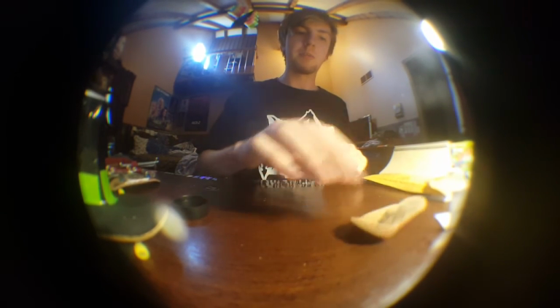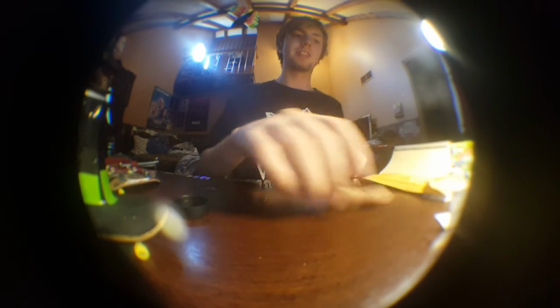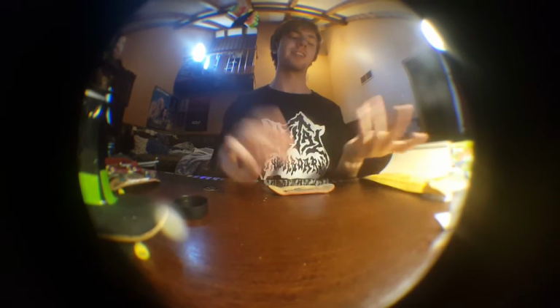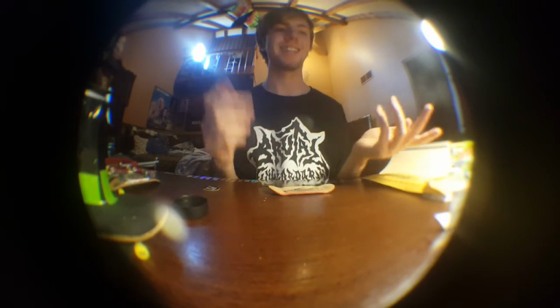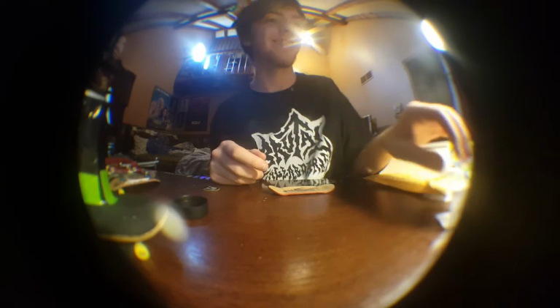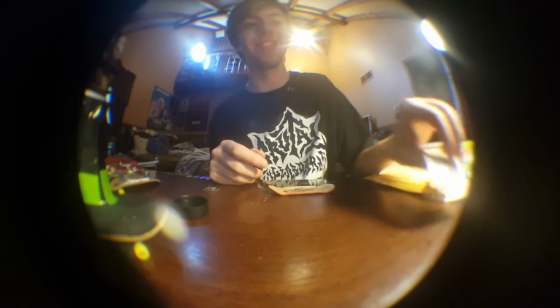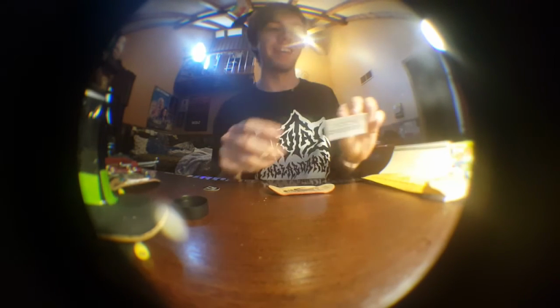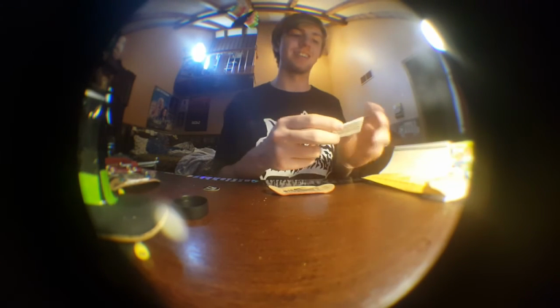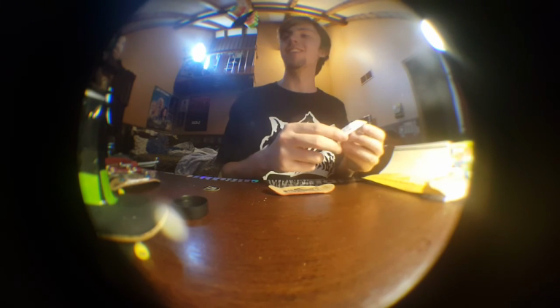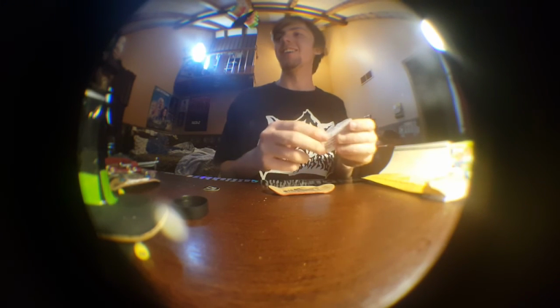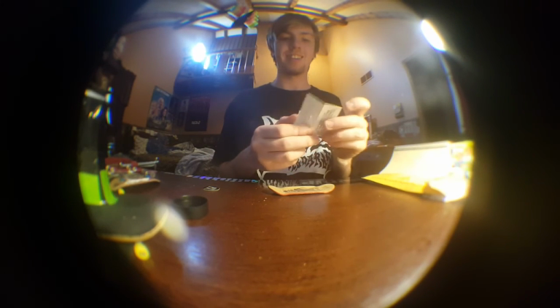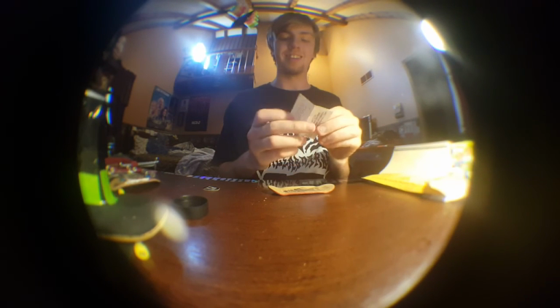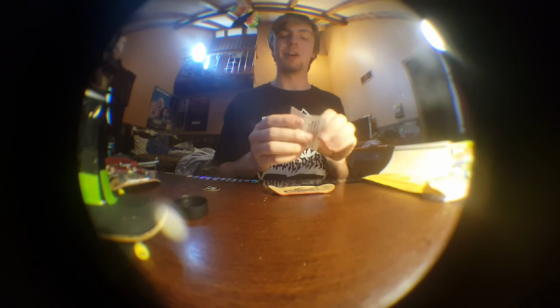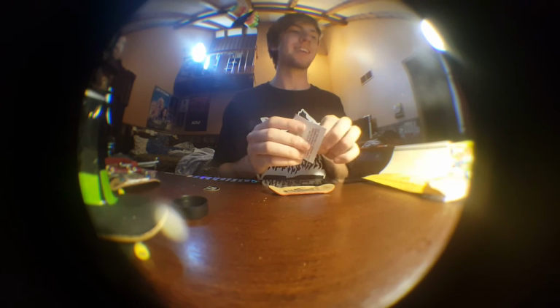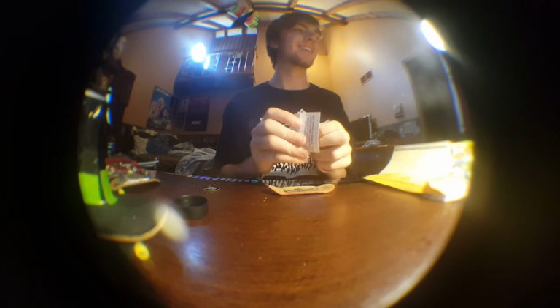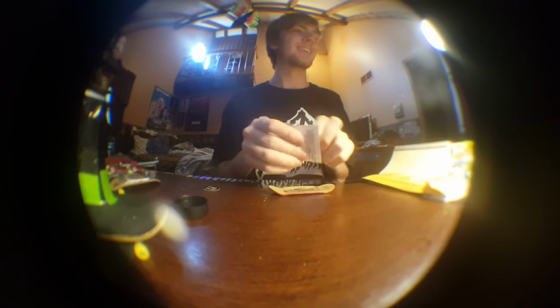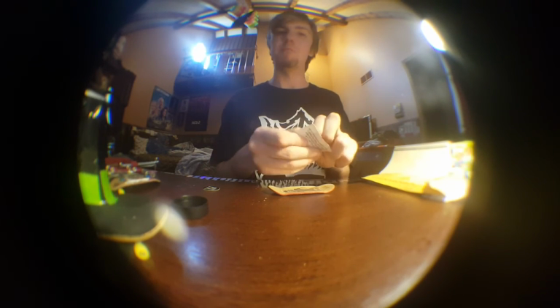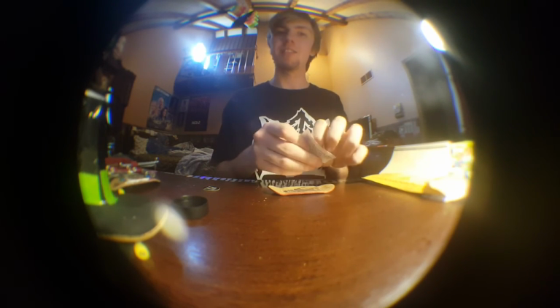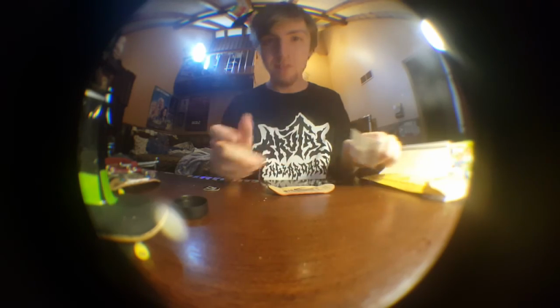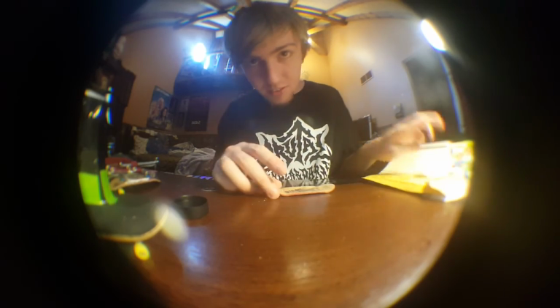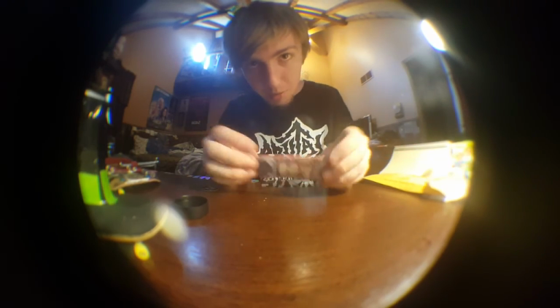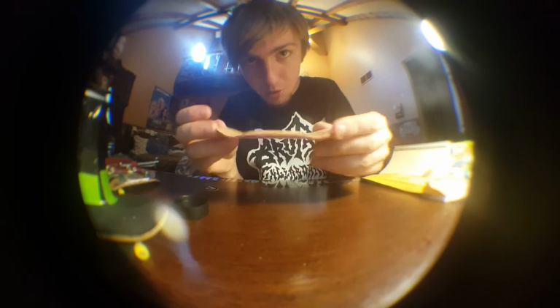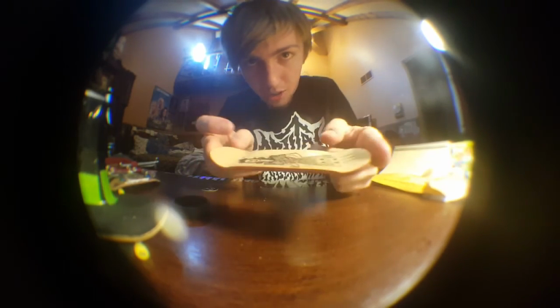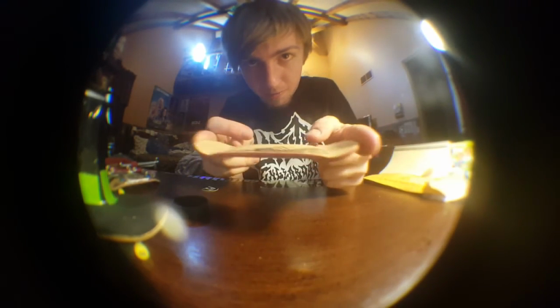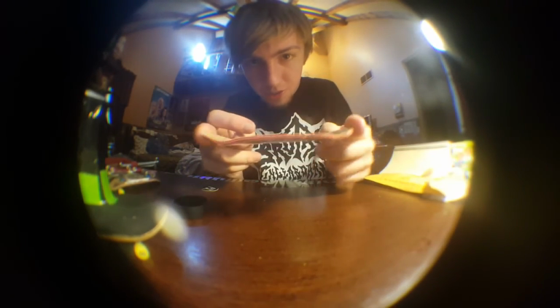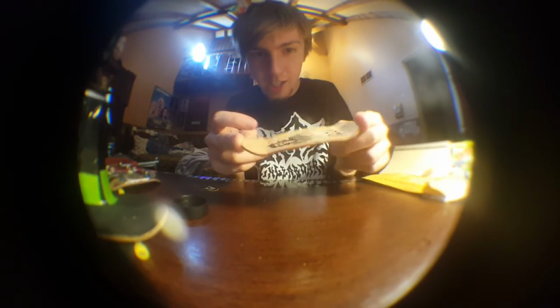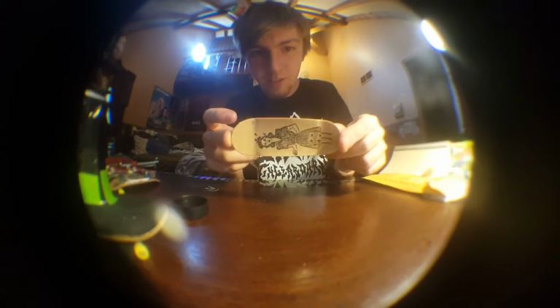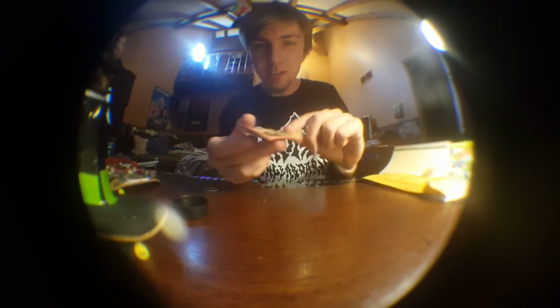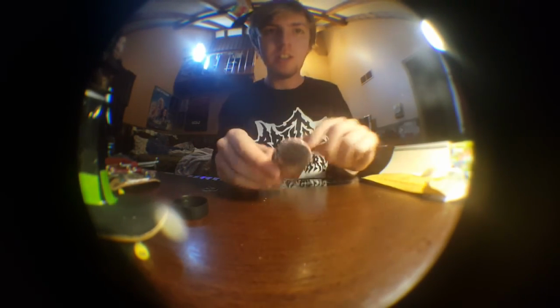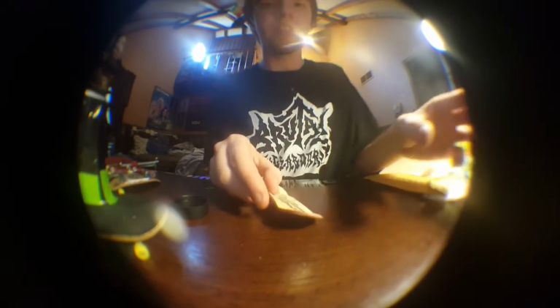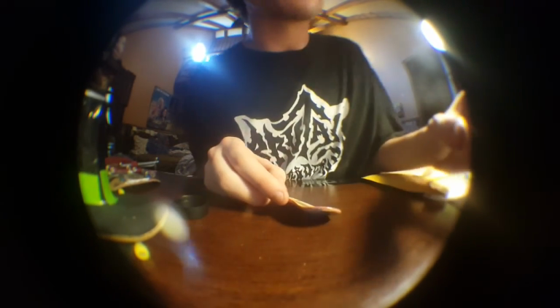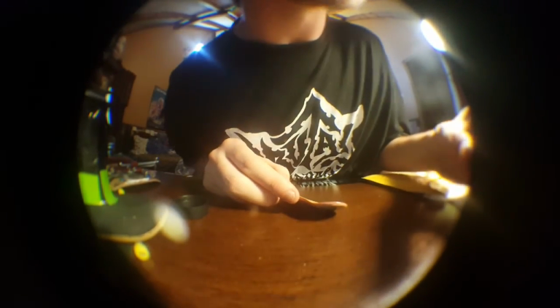Yeah, can't wait to try this deck out, especially since I lost the last one. I'm sorry about that though, but this is gonna be a pretty cool shape to try out. Catch you guys next time.